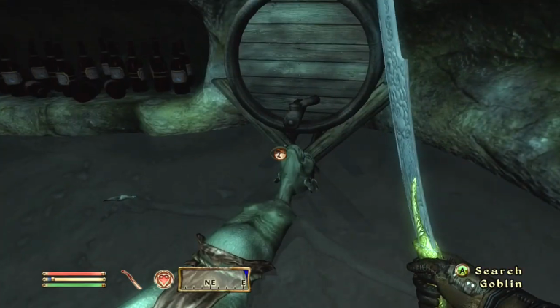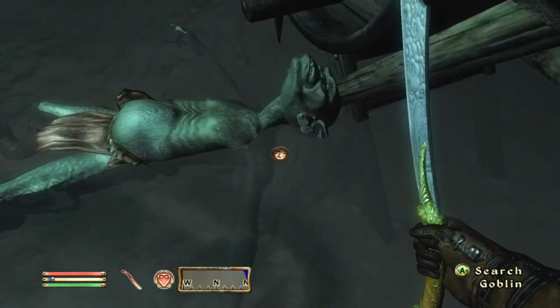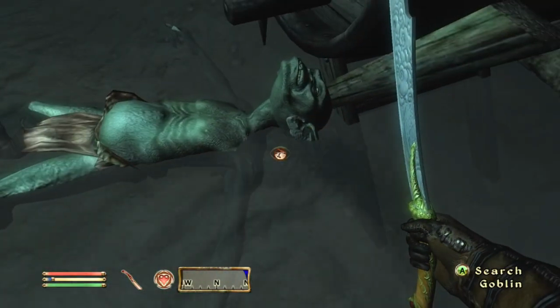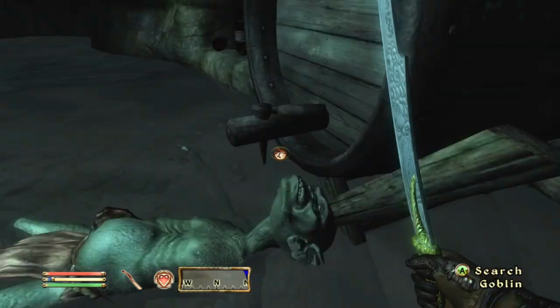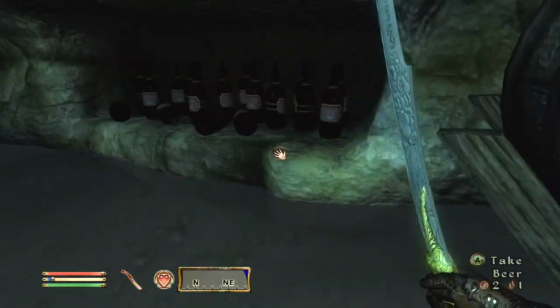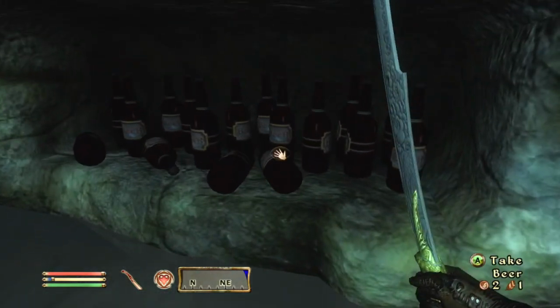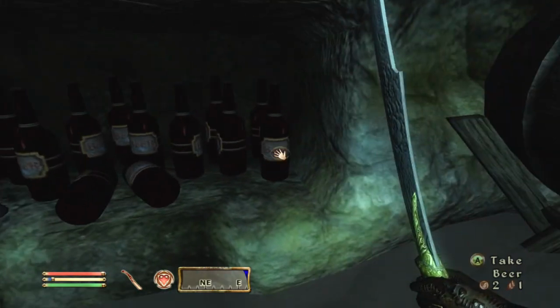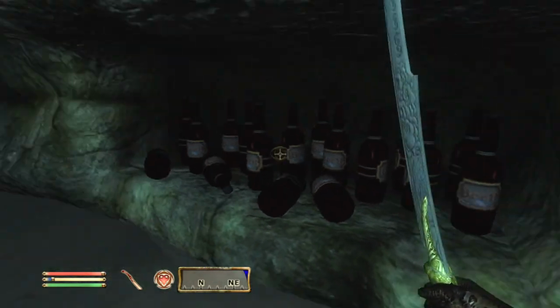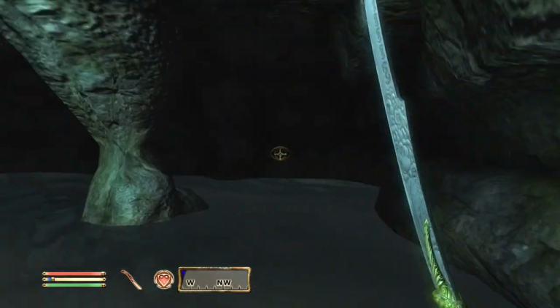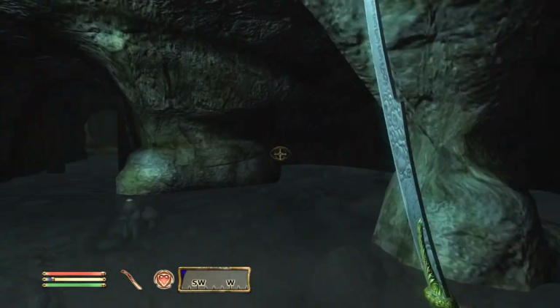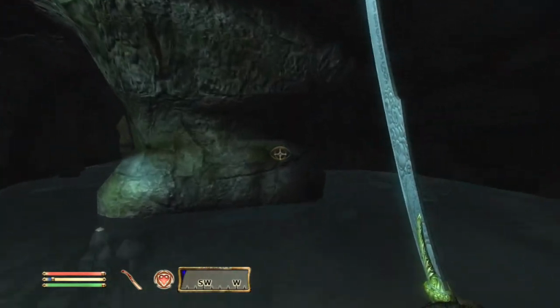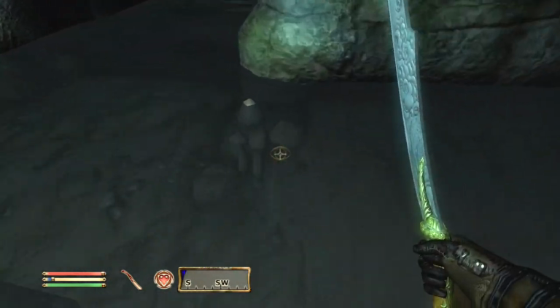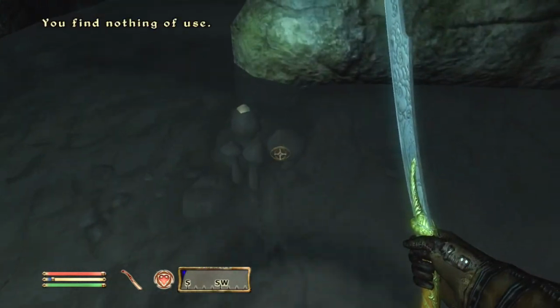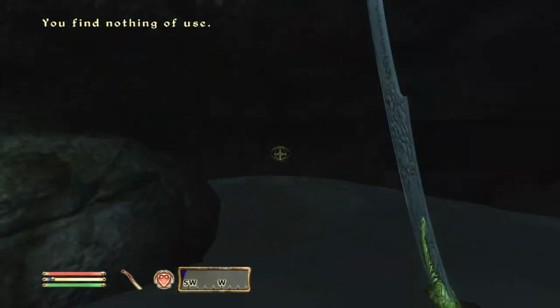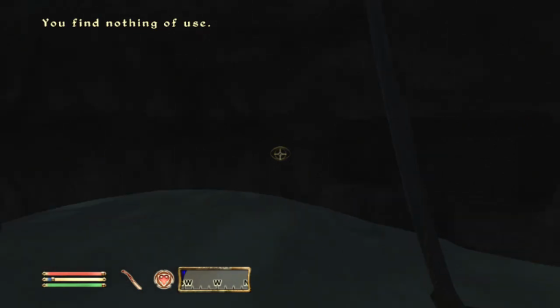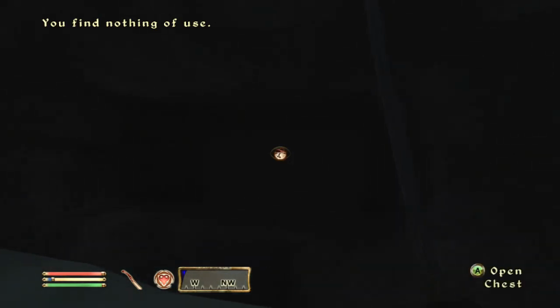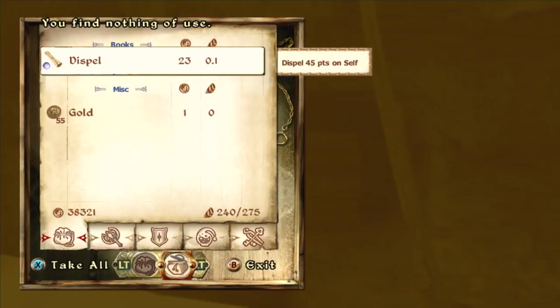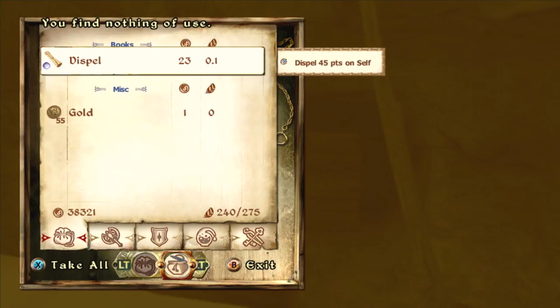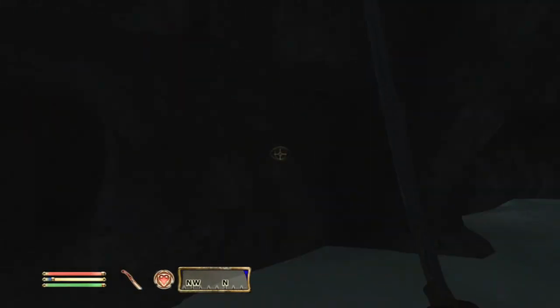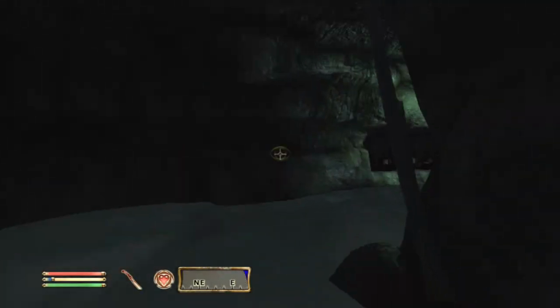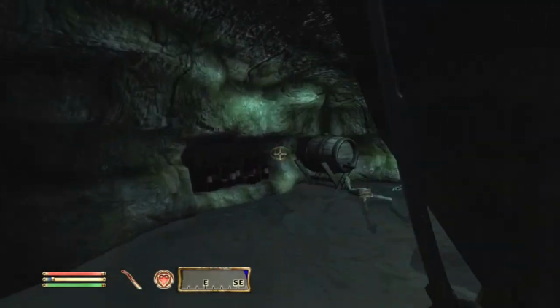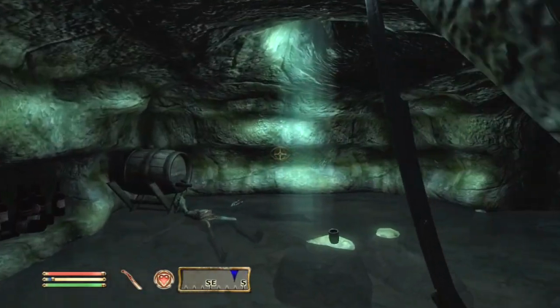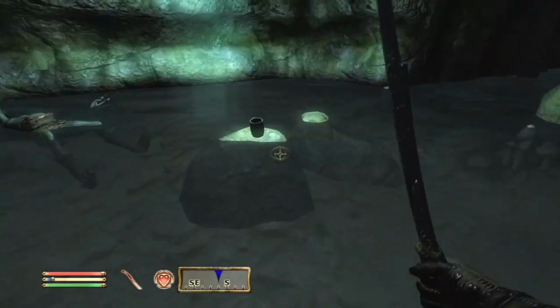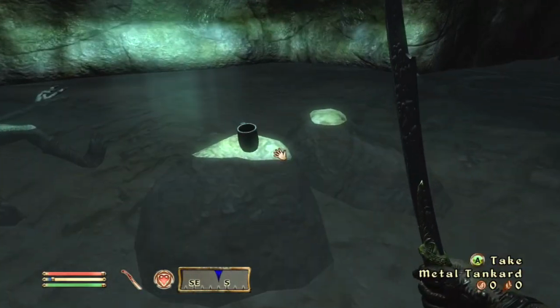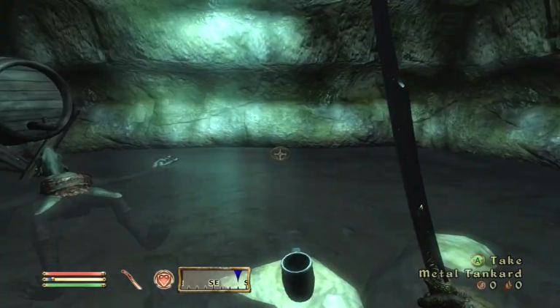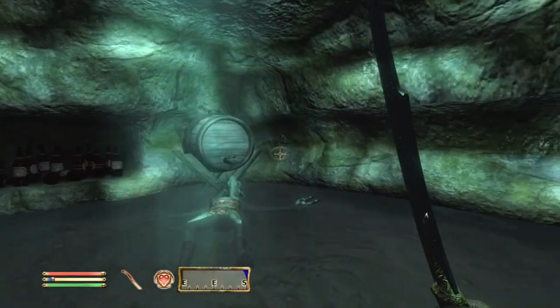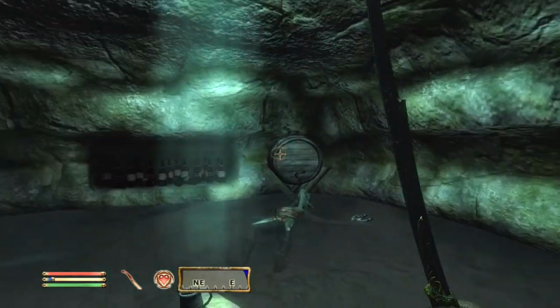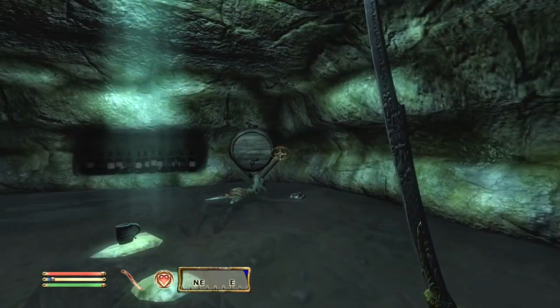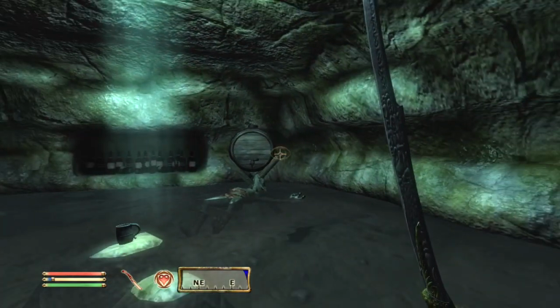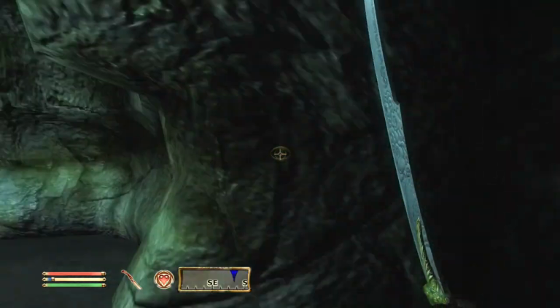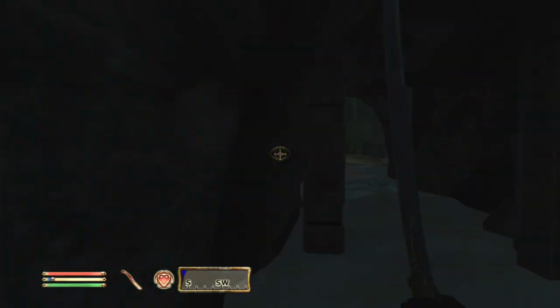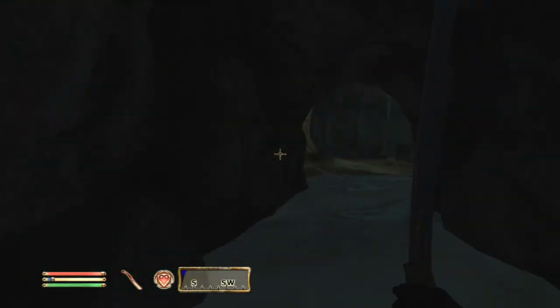I totally forgot about this, but there are mods in Oblivion to actually make yourself look like a Spriggan, so just keep that in mind. If you want to go further with this build, go for it. This is vanilla Oblivion — no mods, no DLCs, nothing like that.